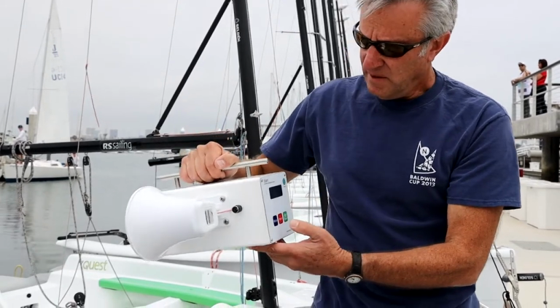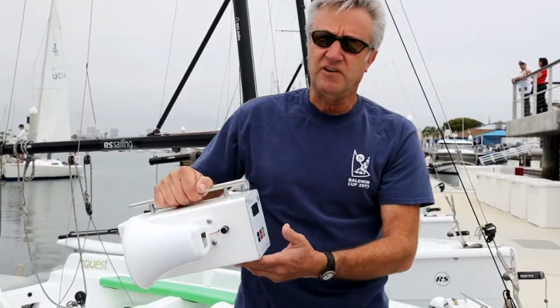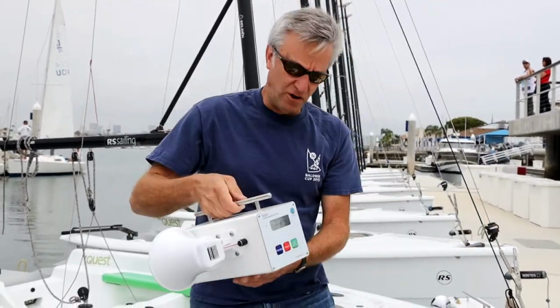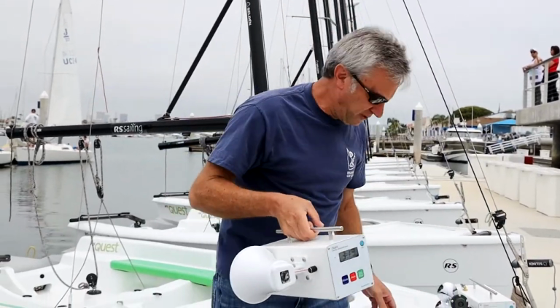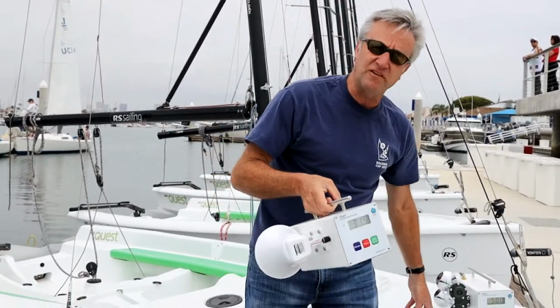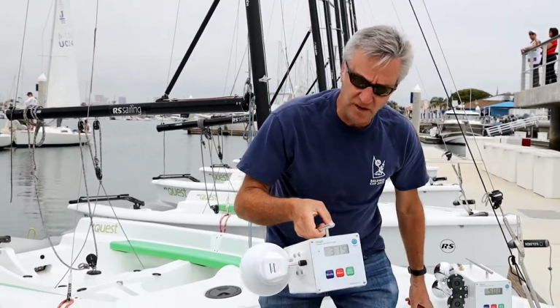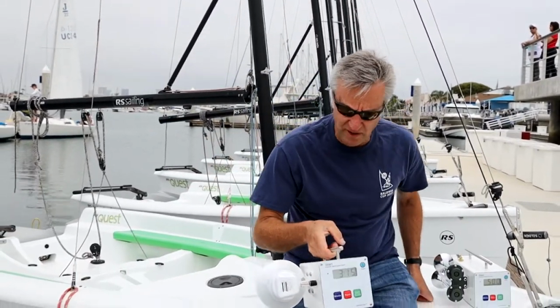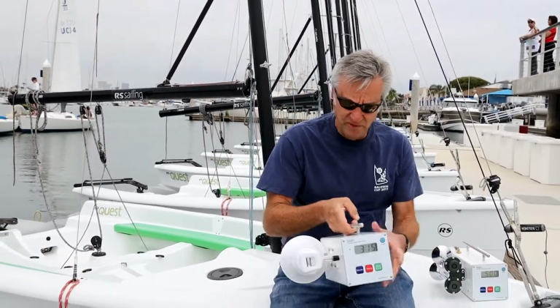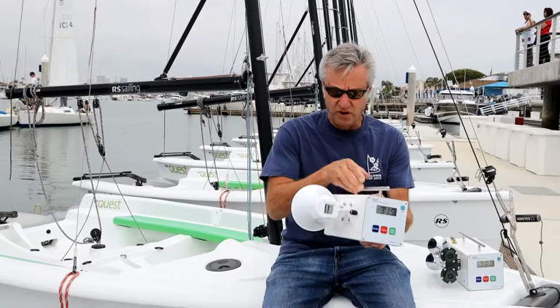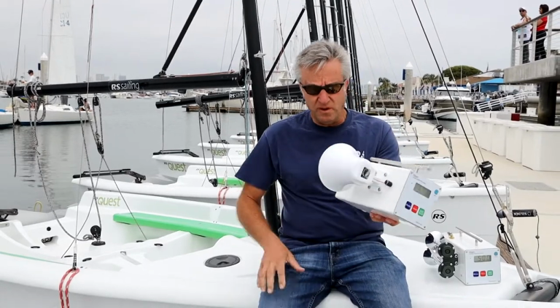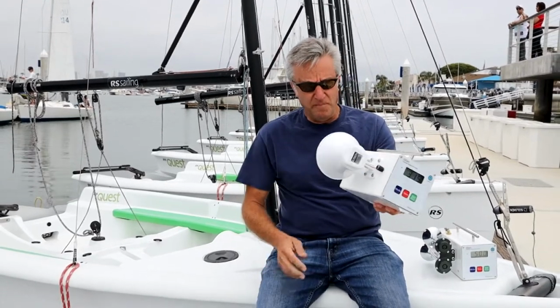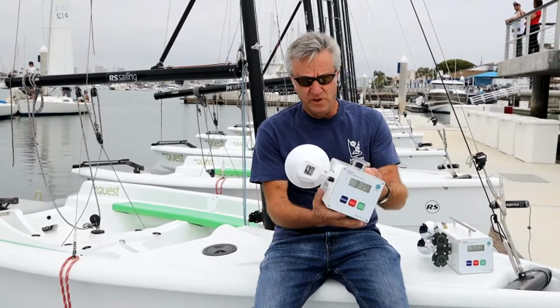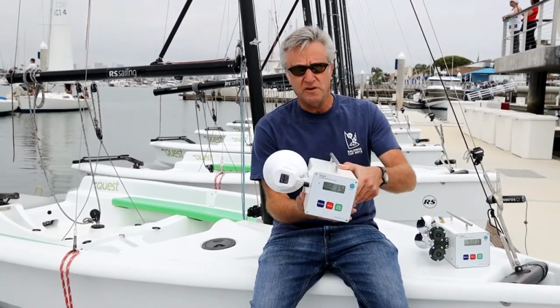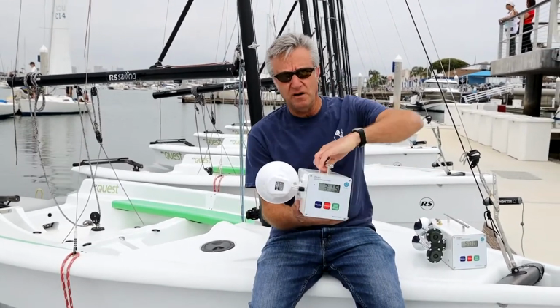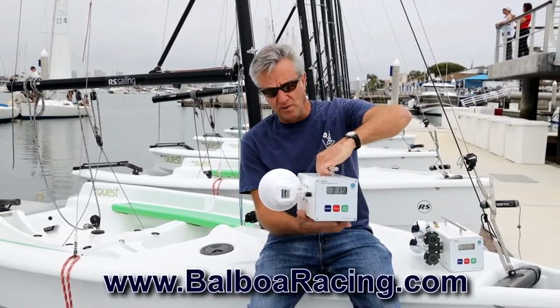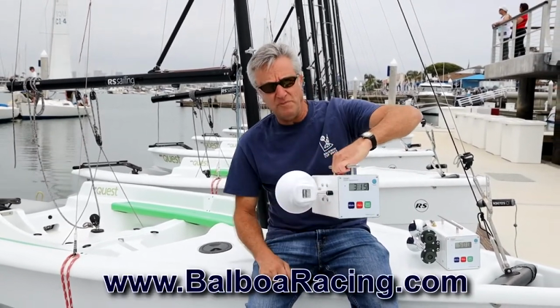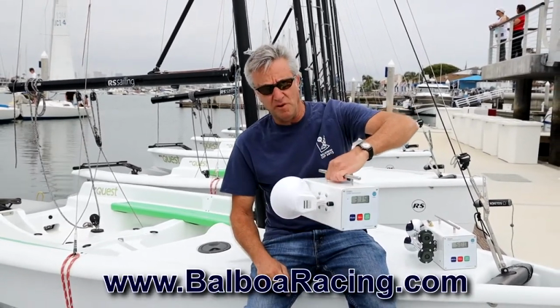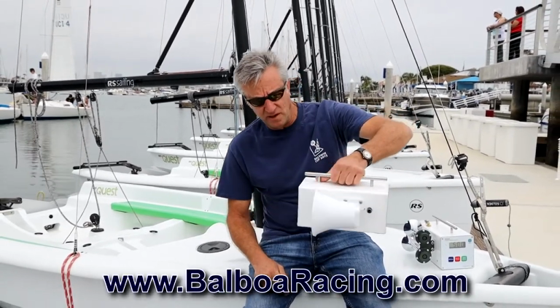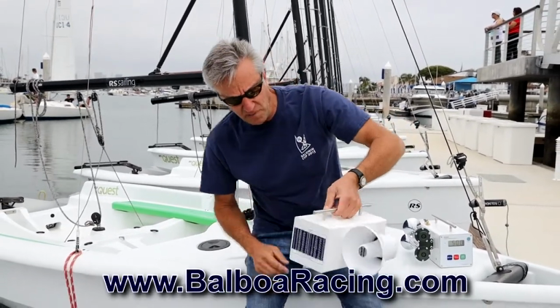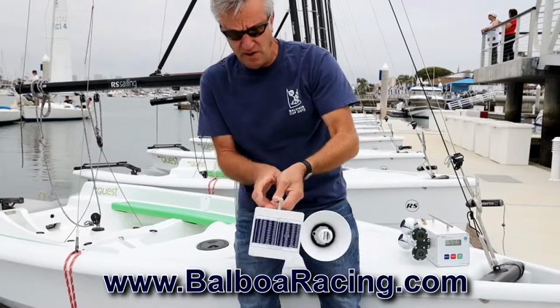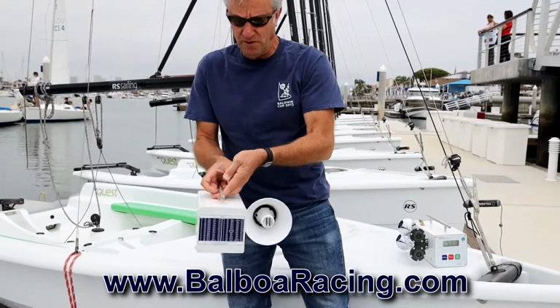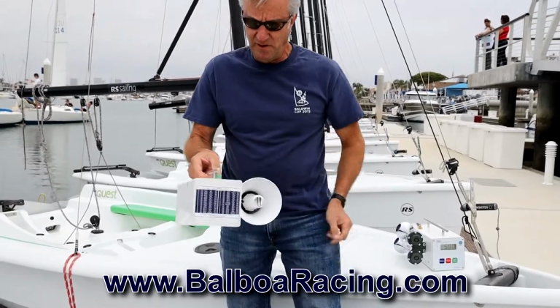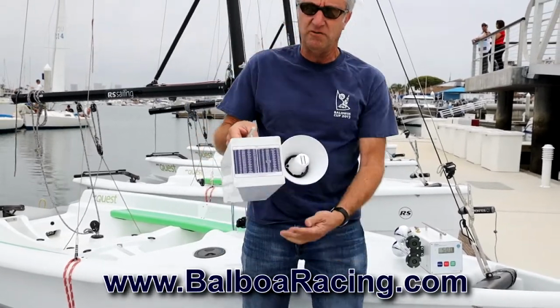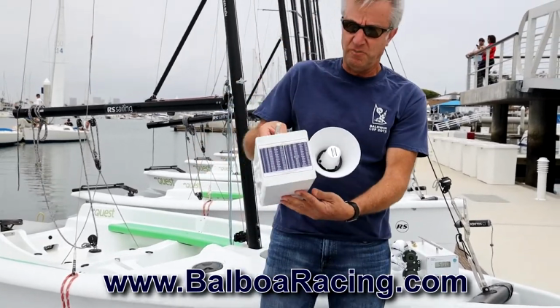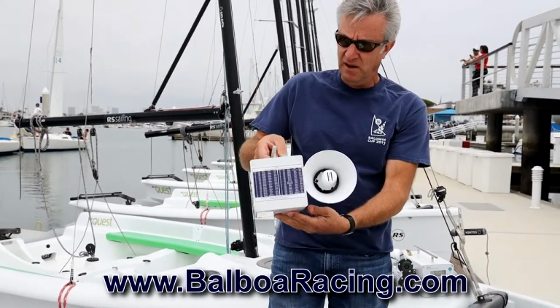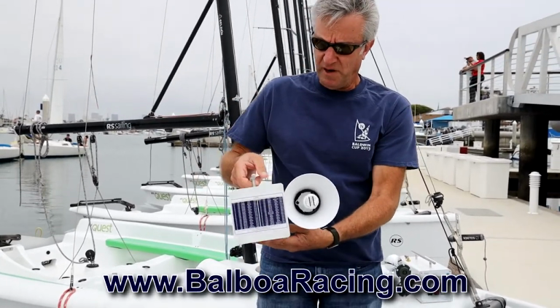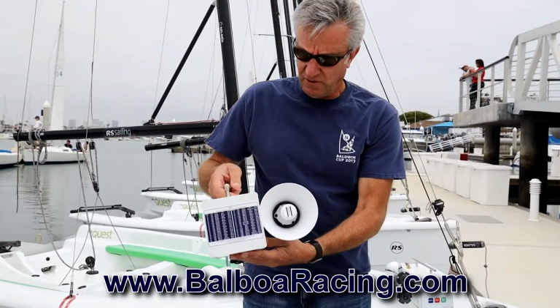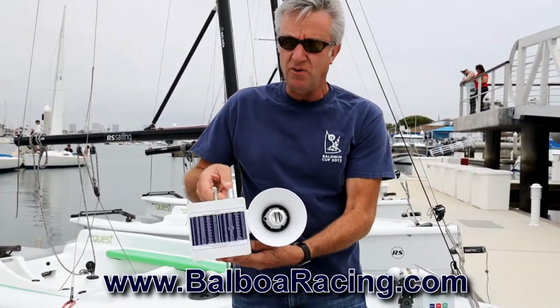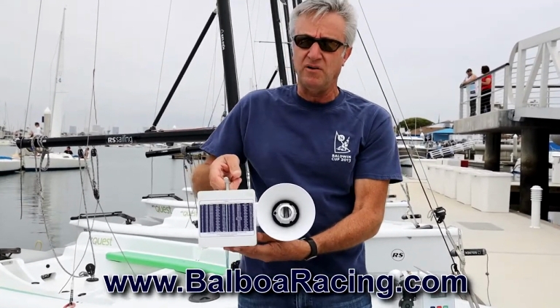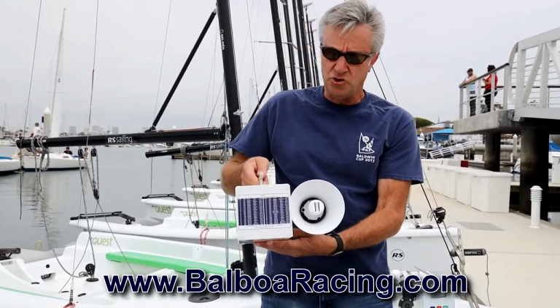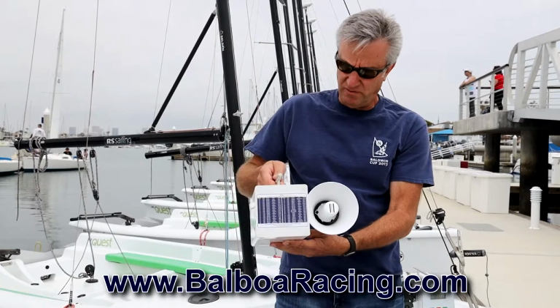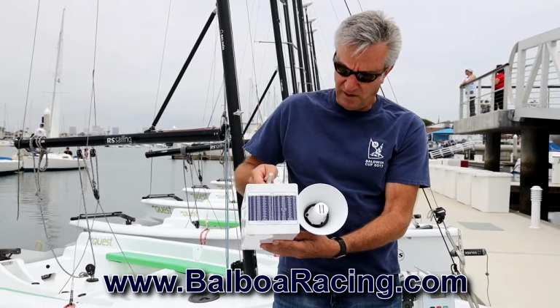And that's going to start your bigger fleets on windier days. So we encourage everybody to go to our website, BalboaRacing.com, and go ahead and order up one of these. They'll start shipping in about a week or so, around June of 2019.